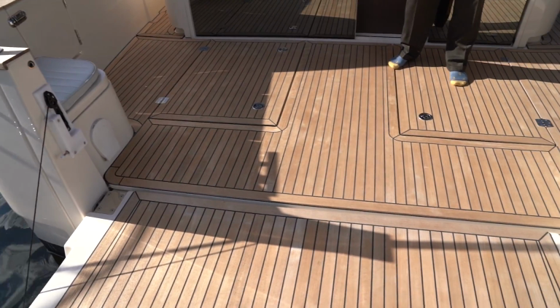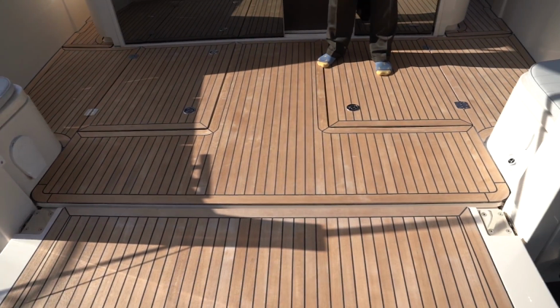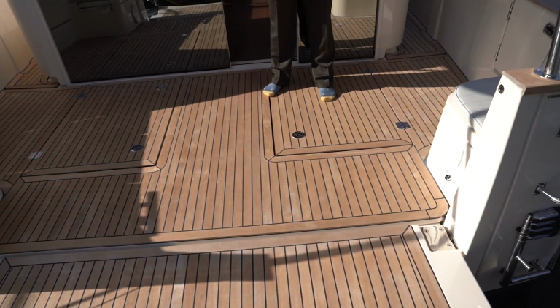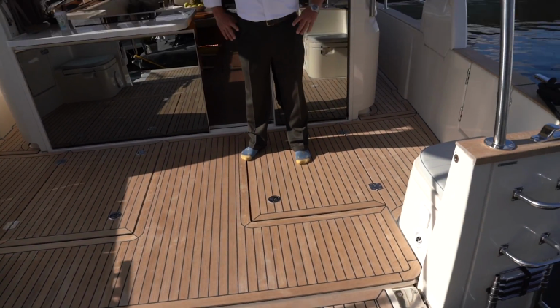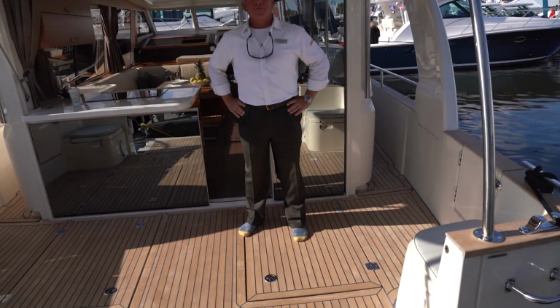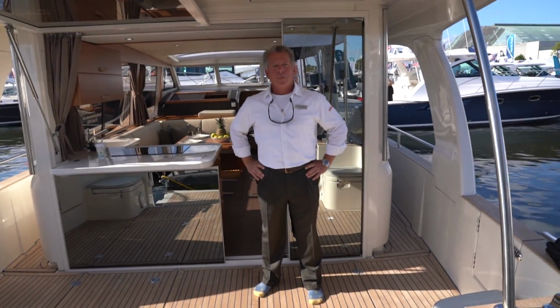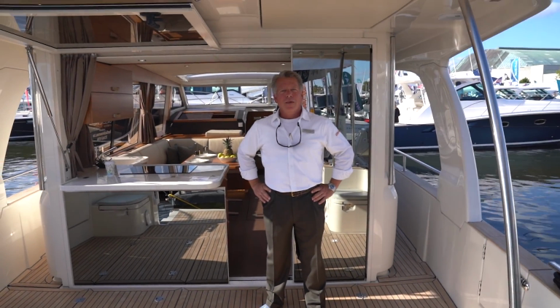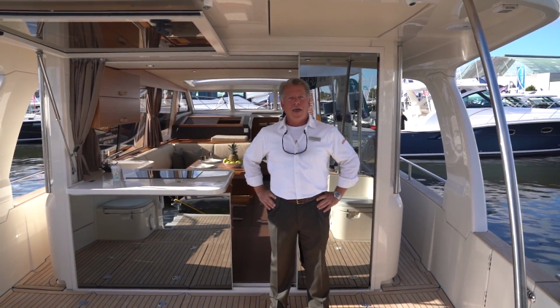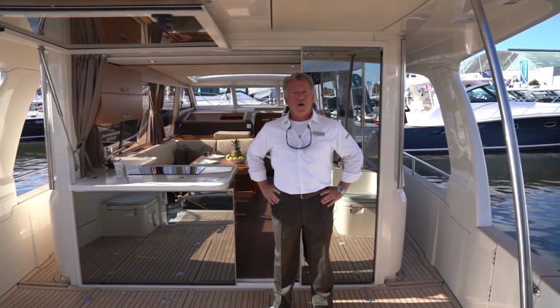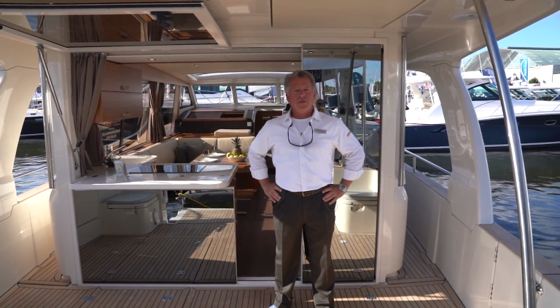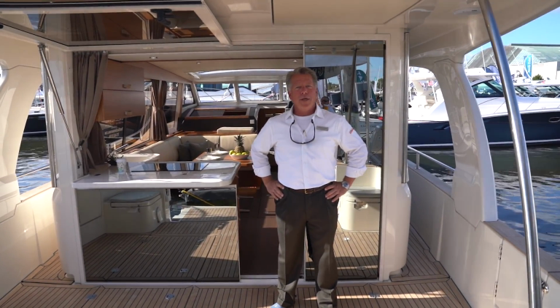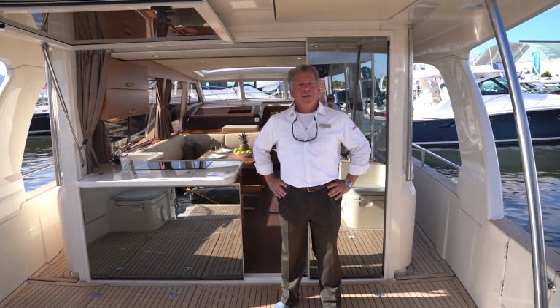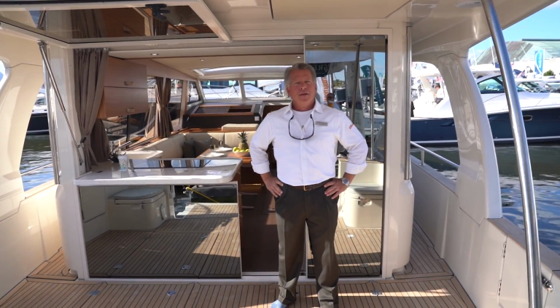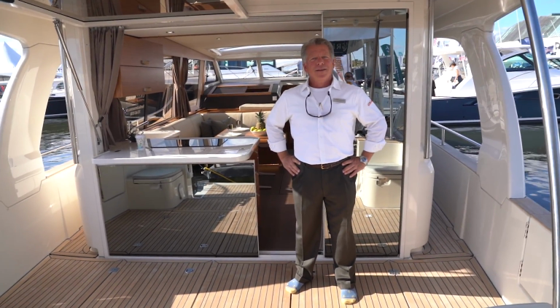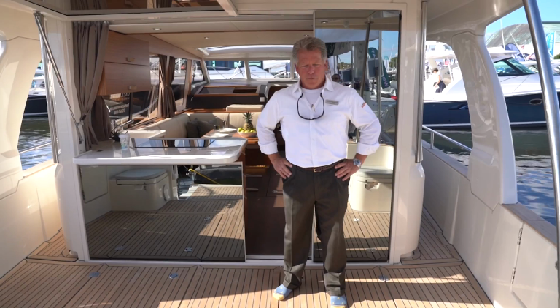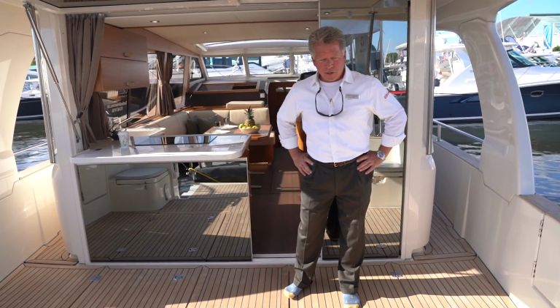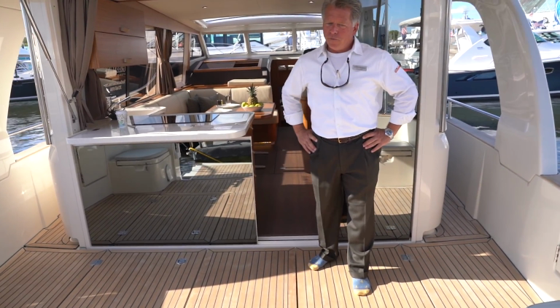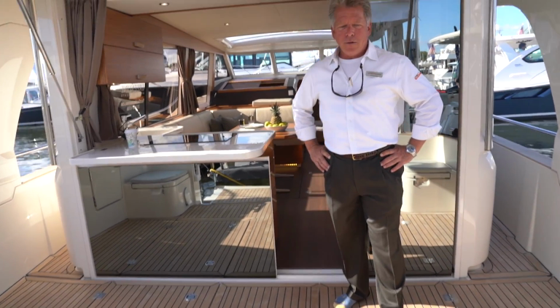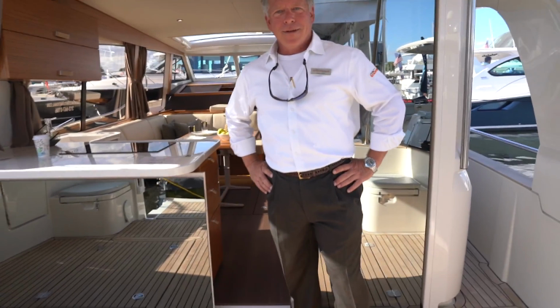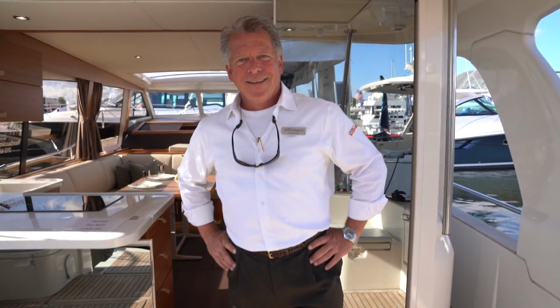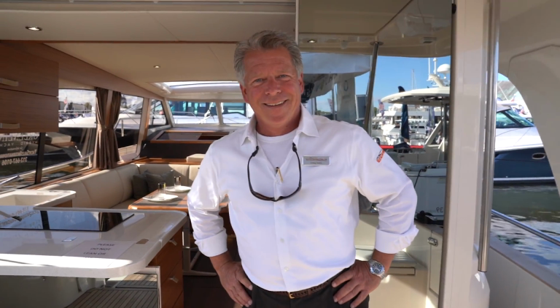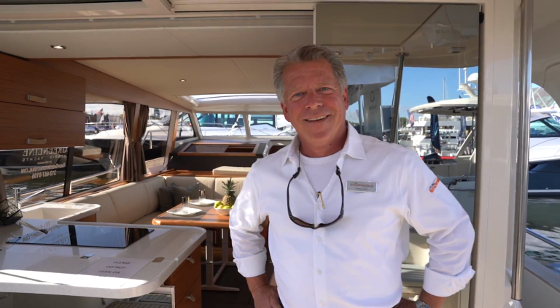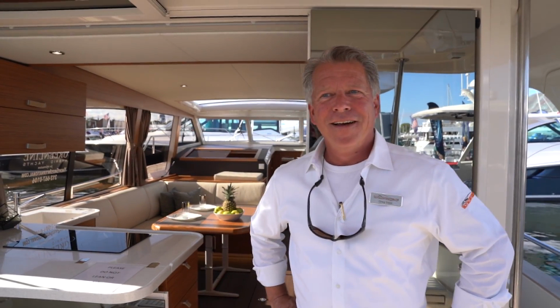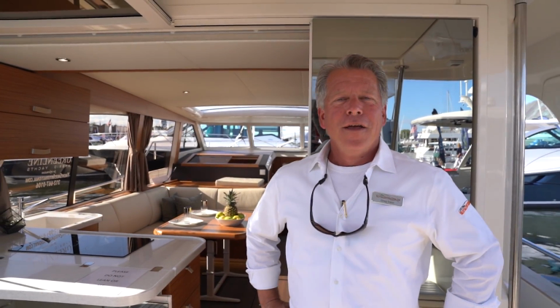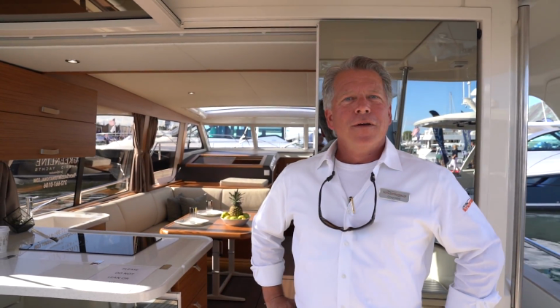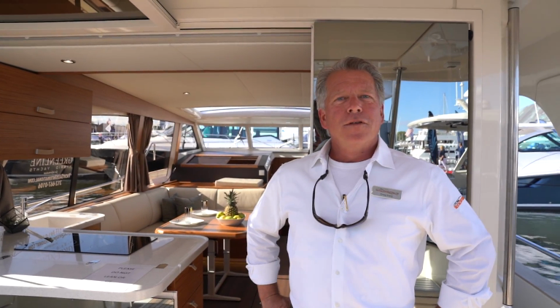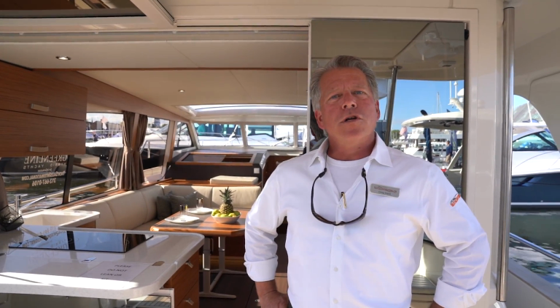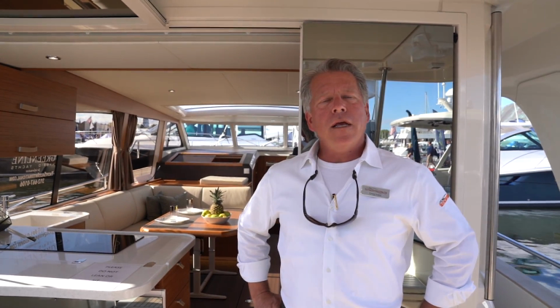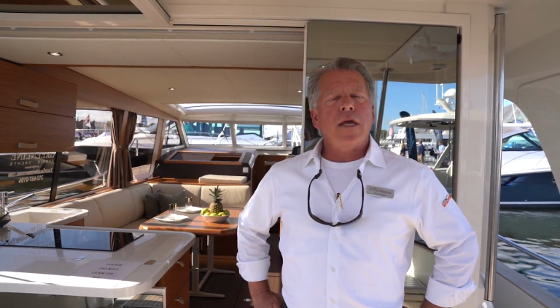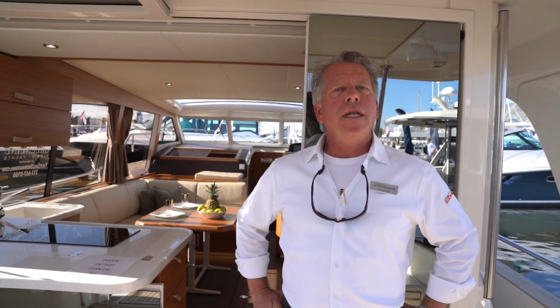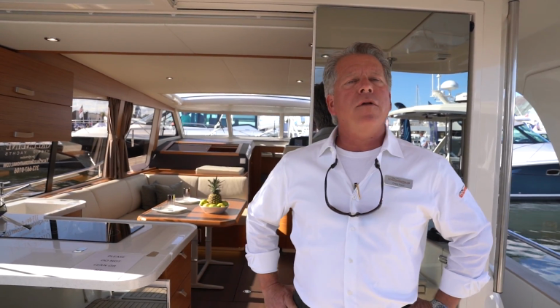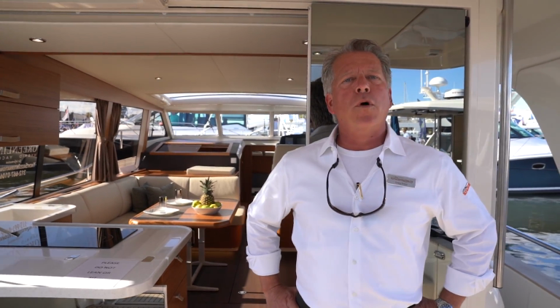A full boat that I want to jump on. Hey Greg, good morning, thanks for coming. Let me jump on here. Don't fall in. So you're standing on a Greenline 40.